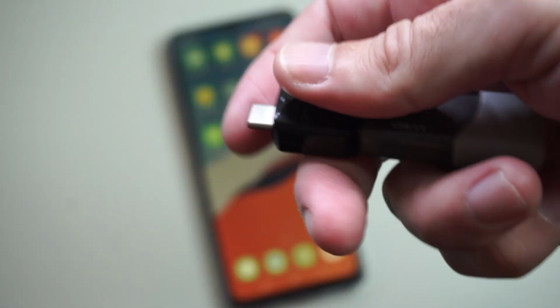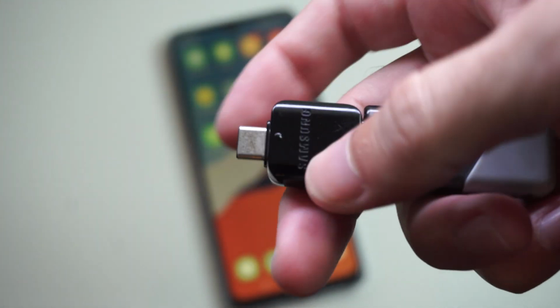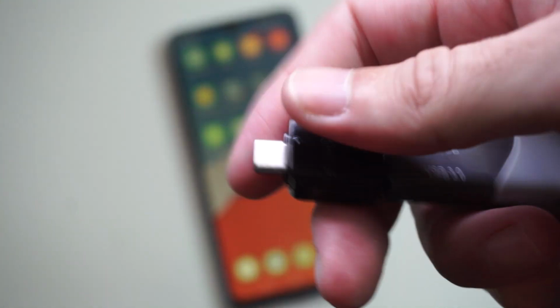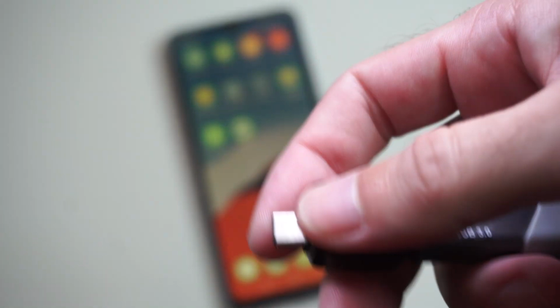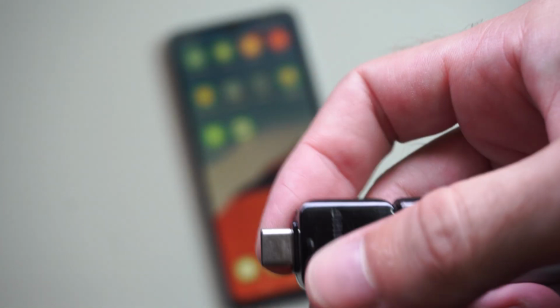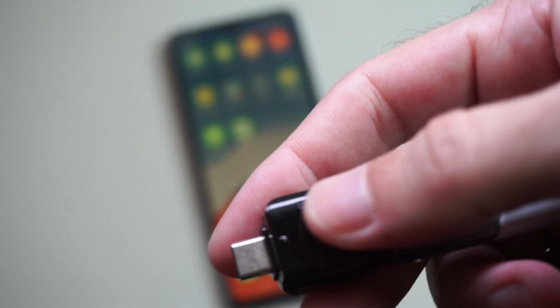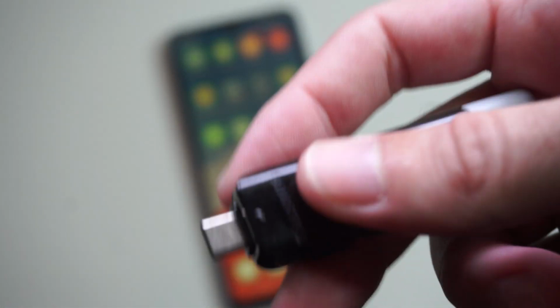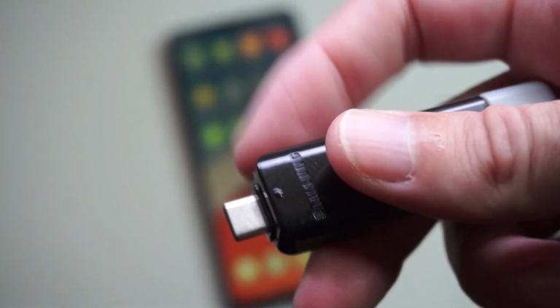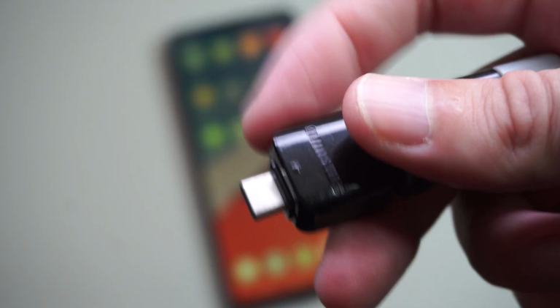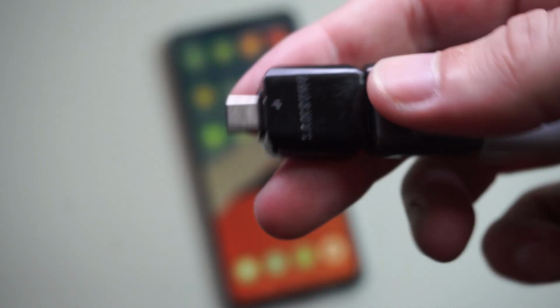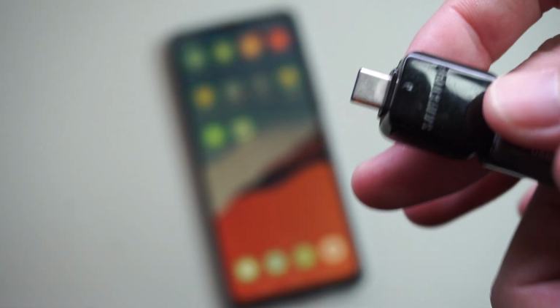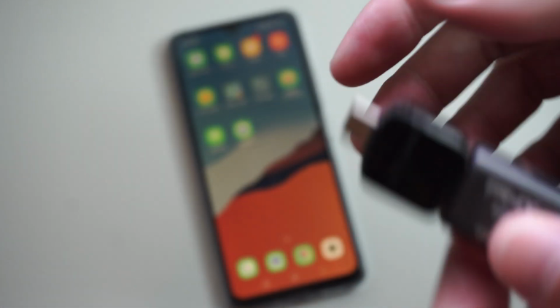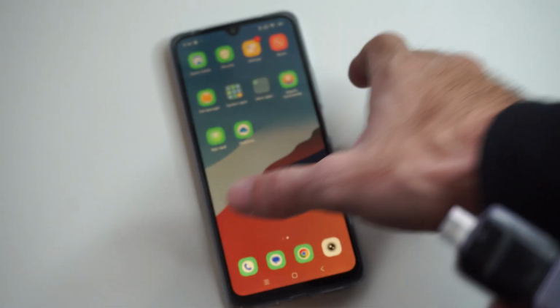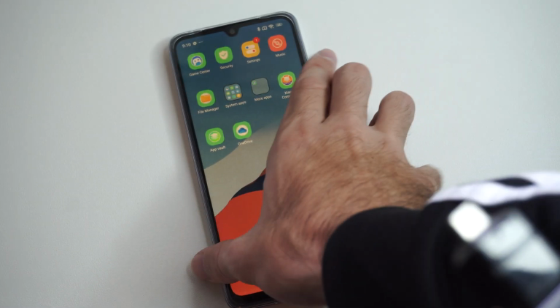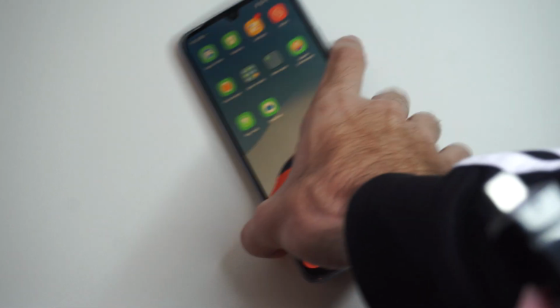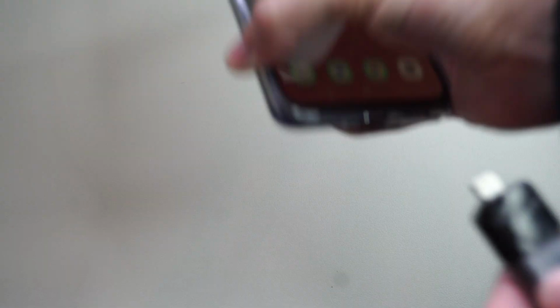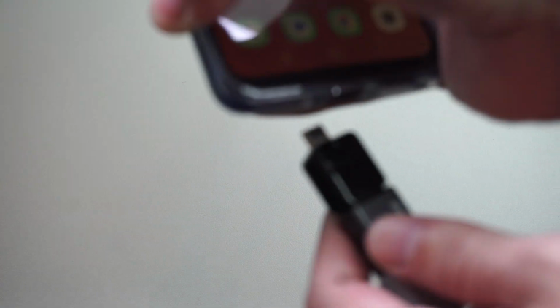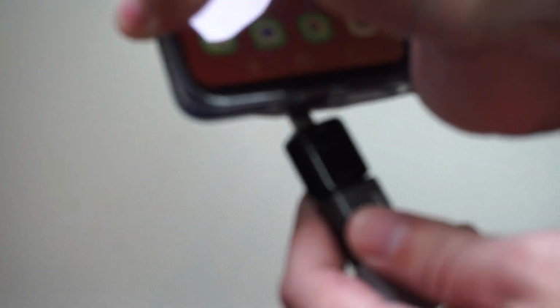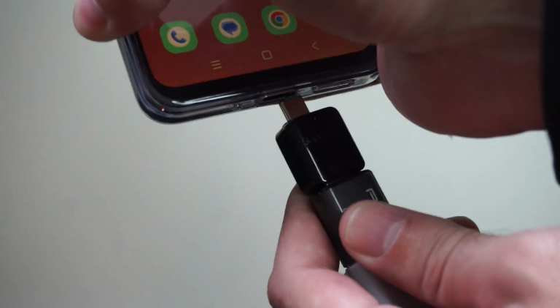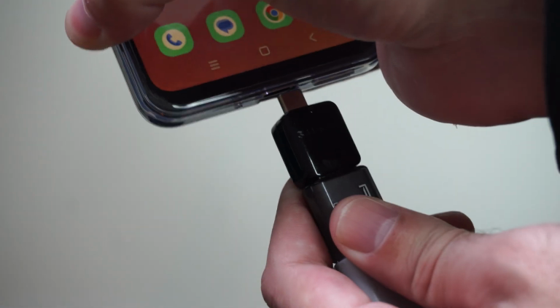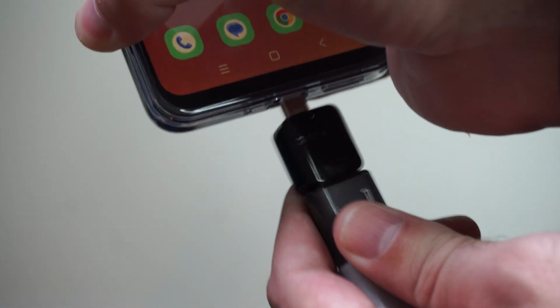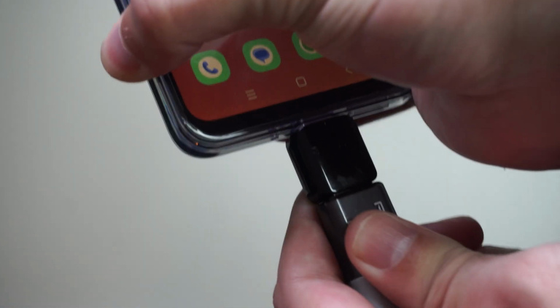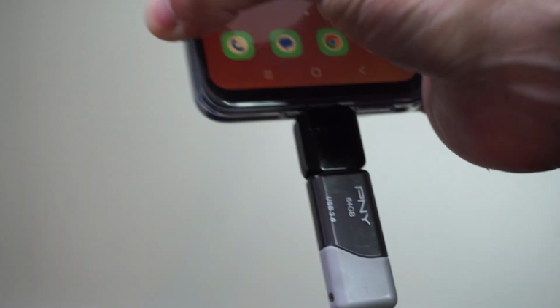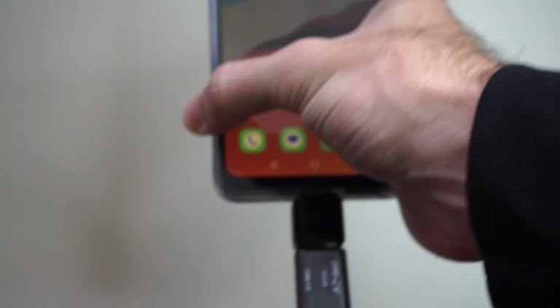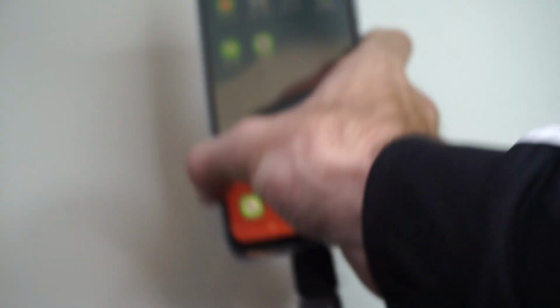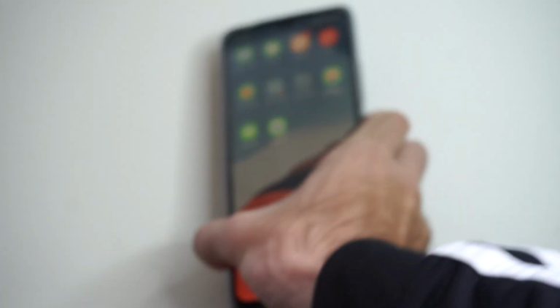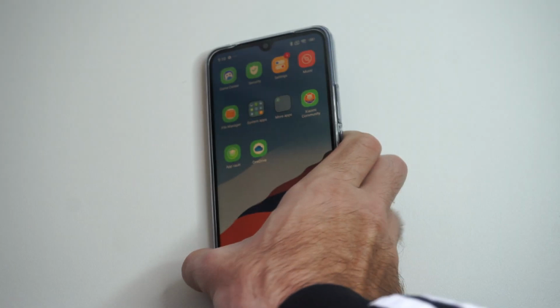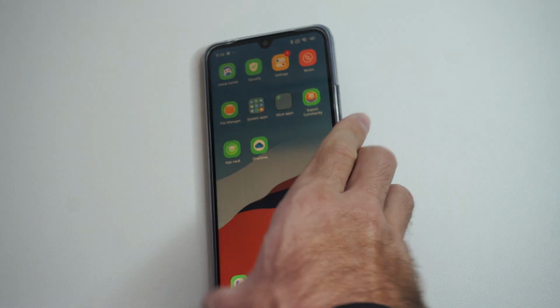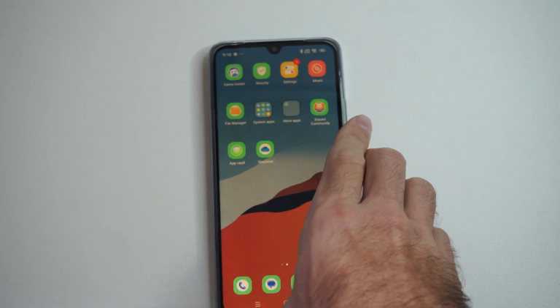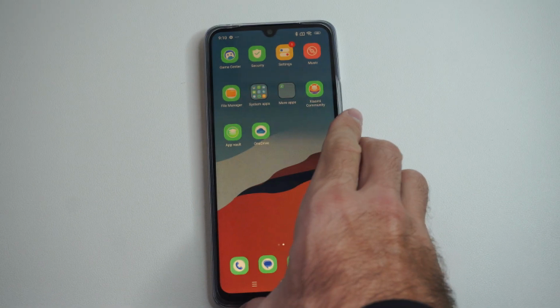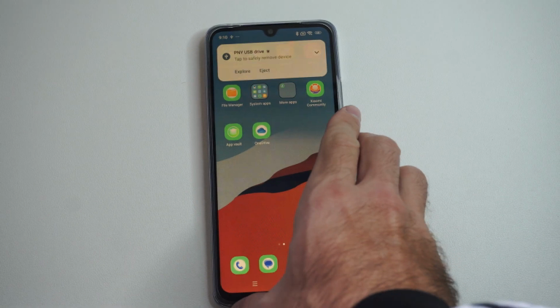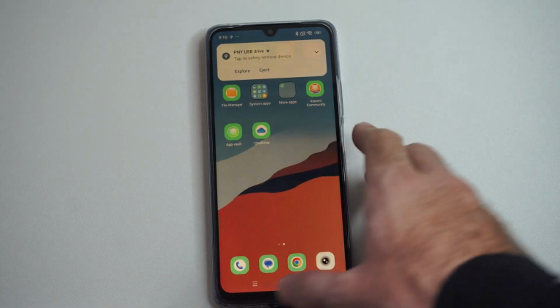You can buy one from Amazon for like $5 or like $20 from Walmart. Just plug this in on the bottom, just like this, and it may pop open on you.